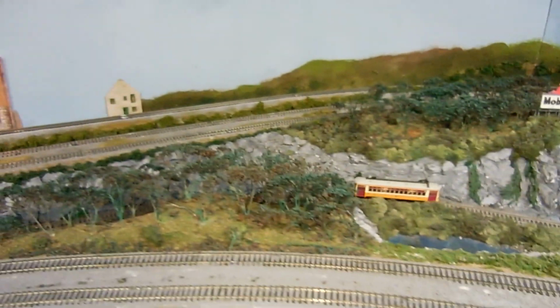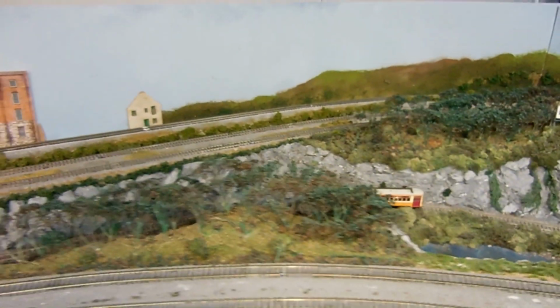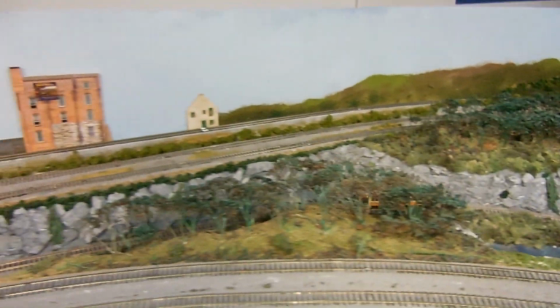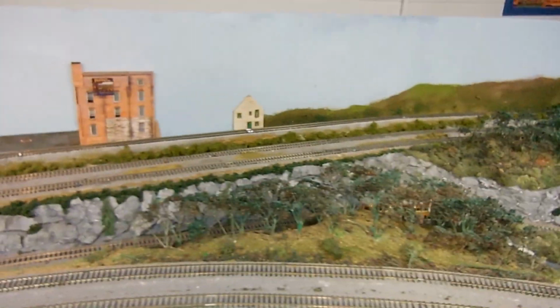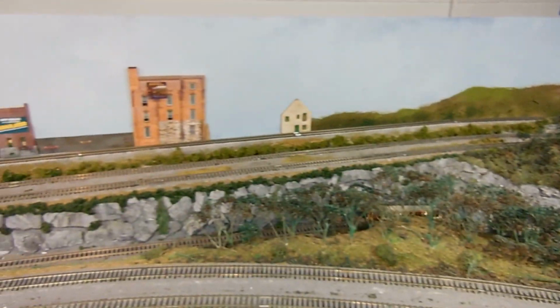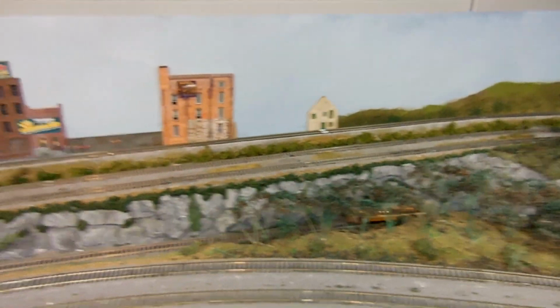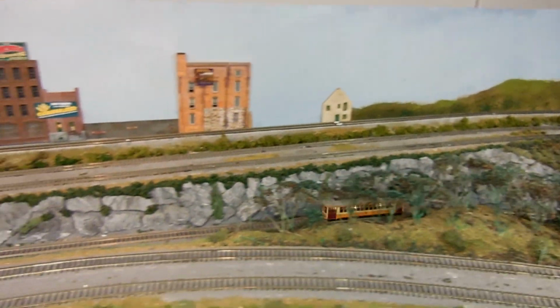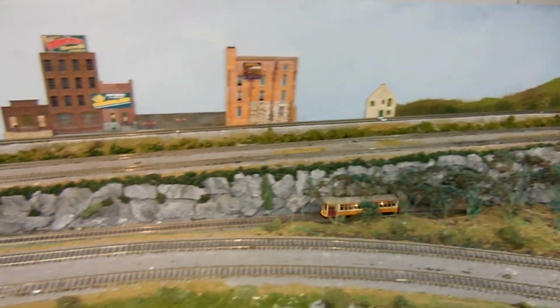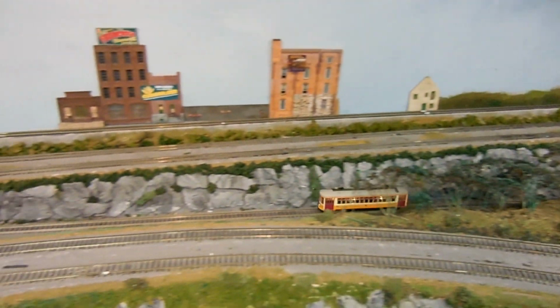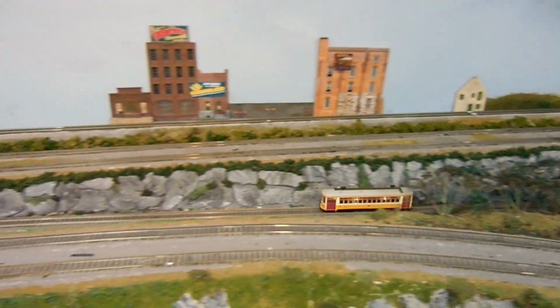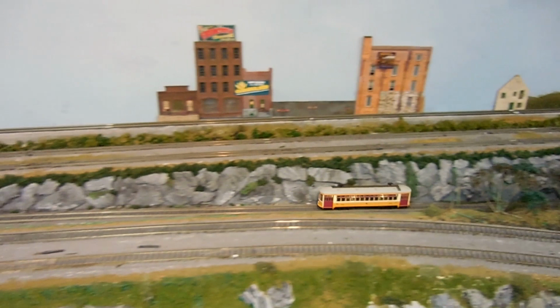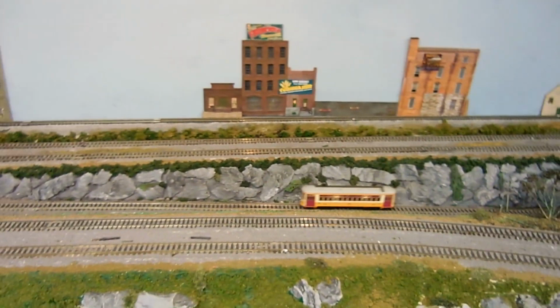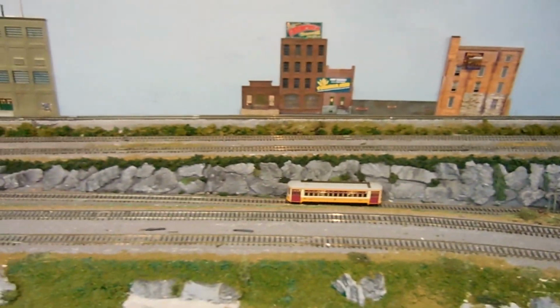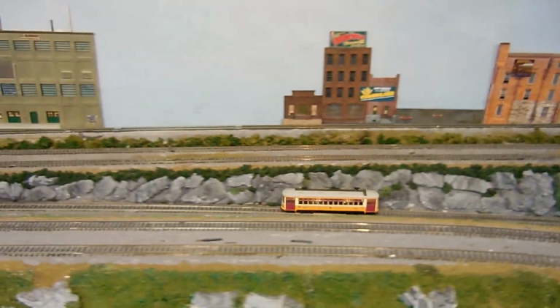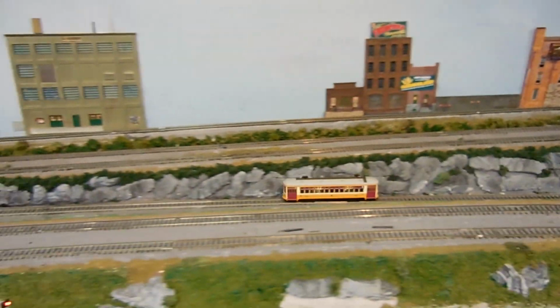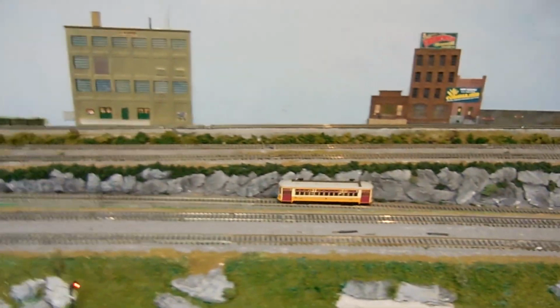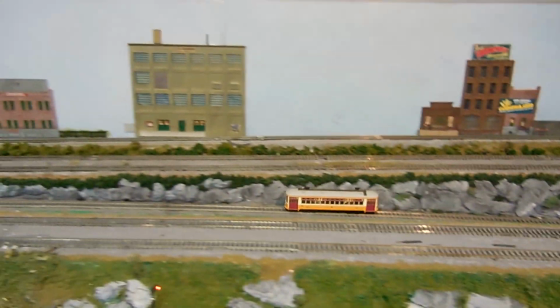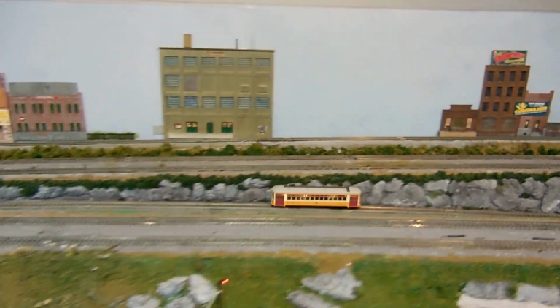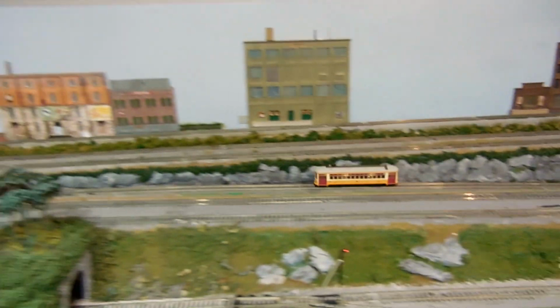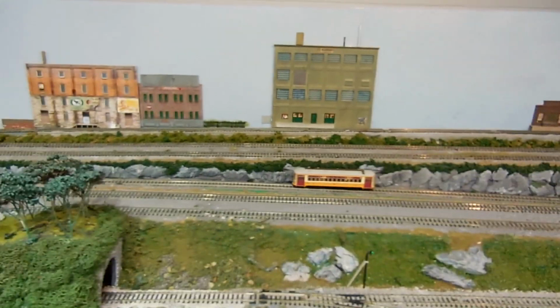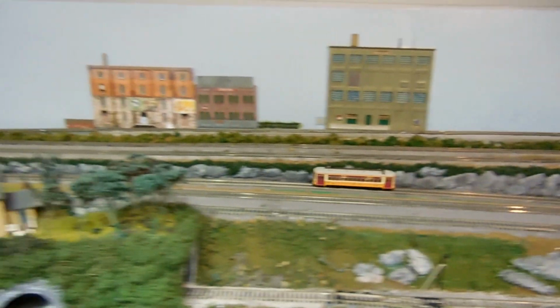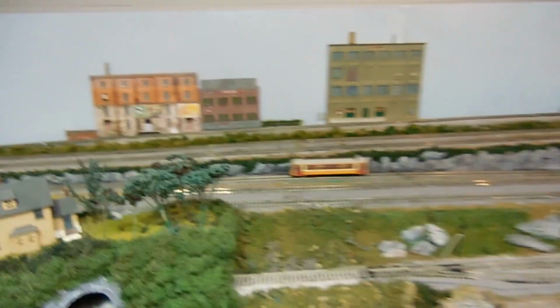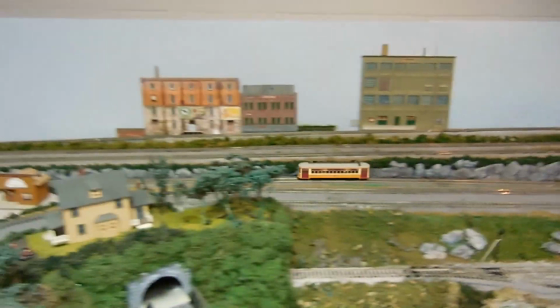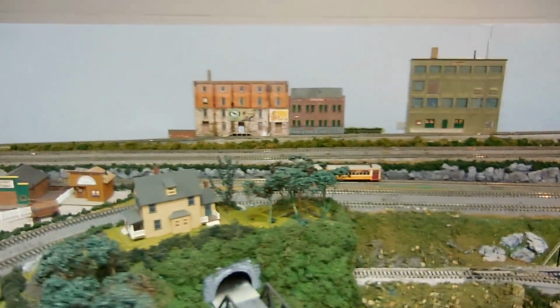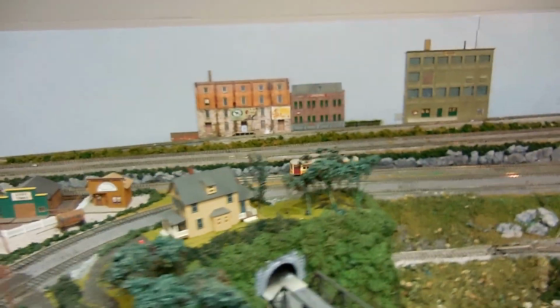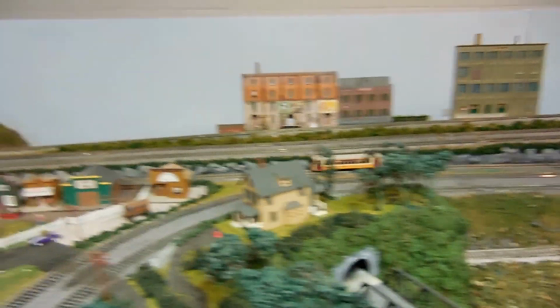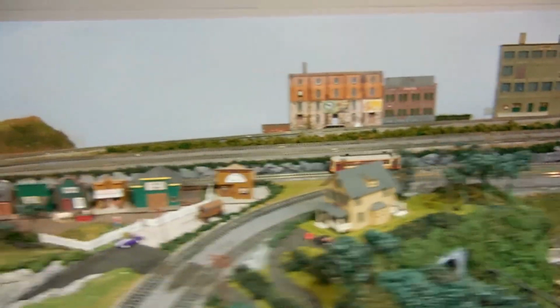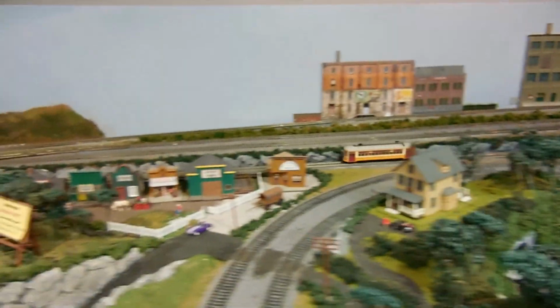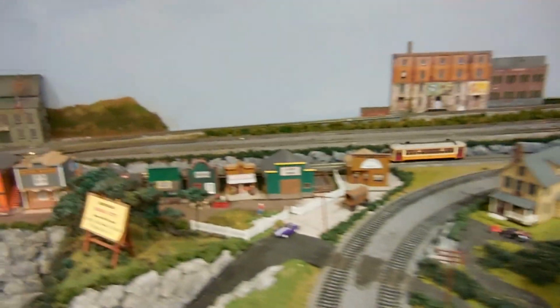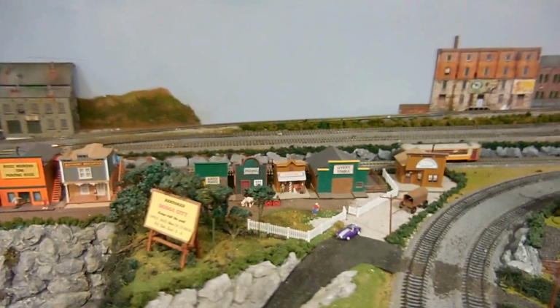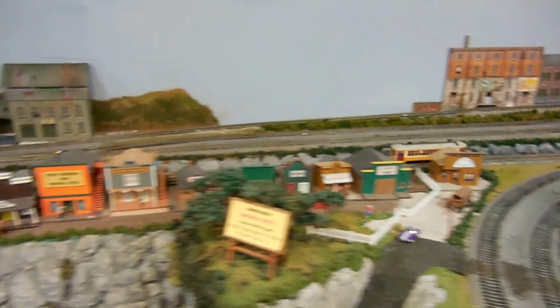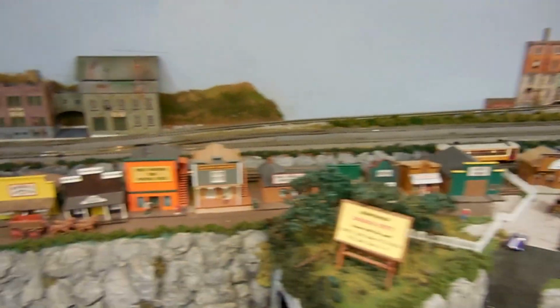We are coming up grade headed to our western section where we have a recreational area. All the buildings are of the western style.